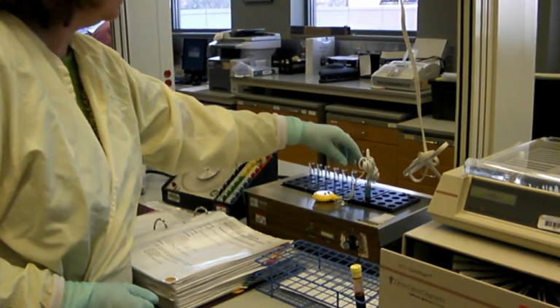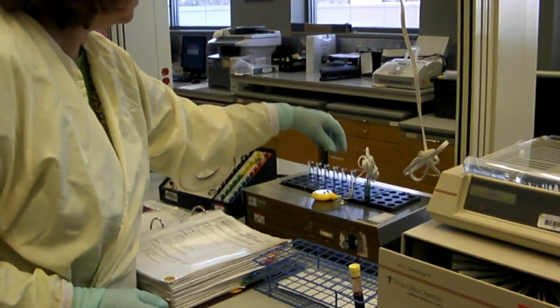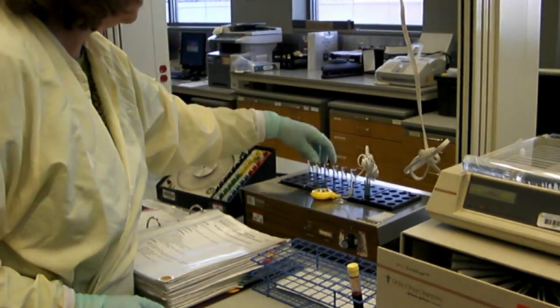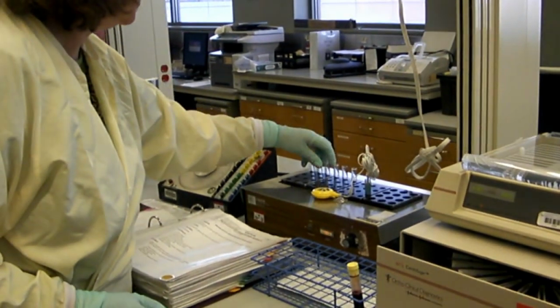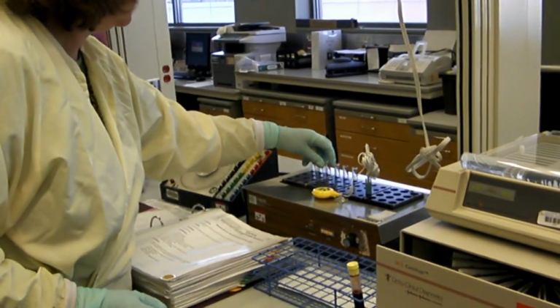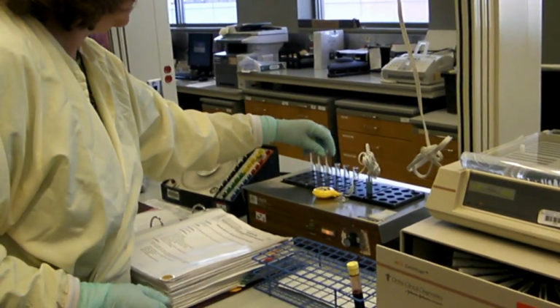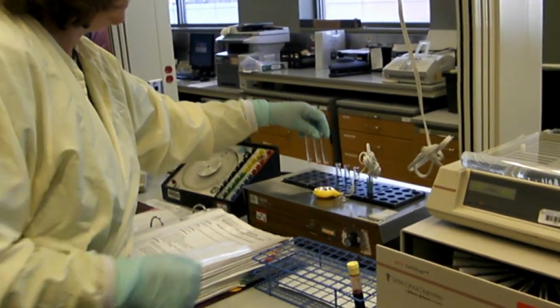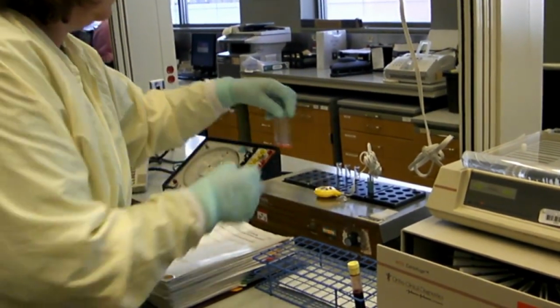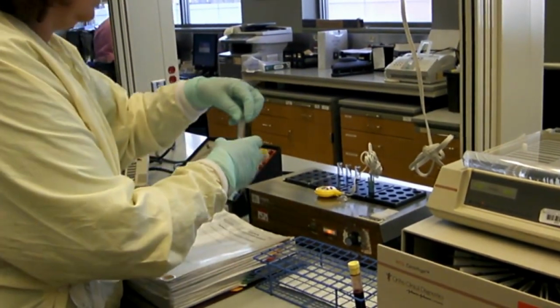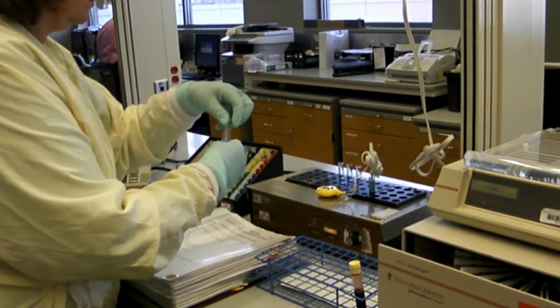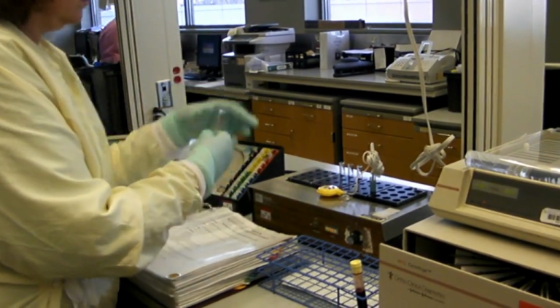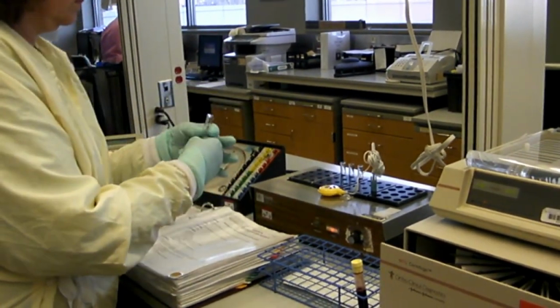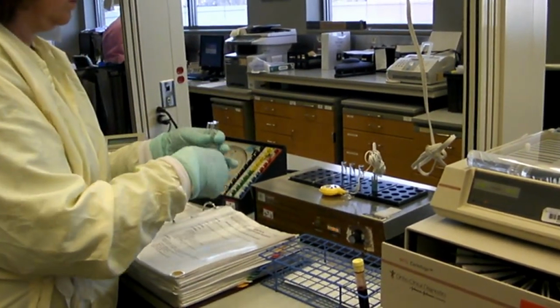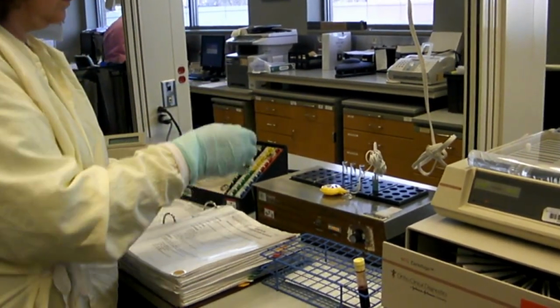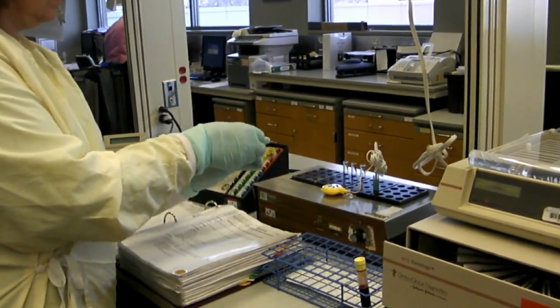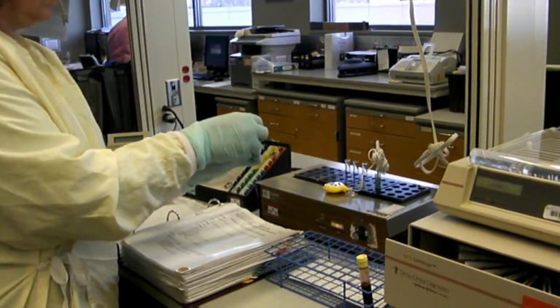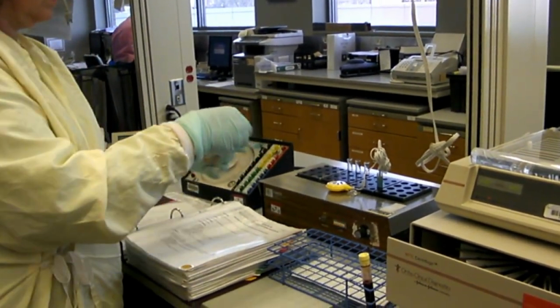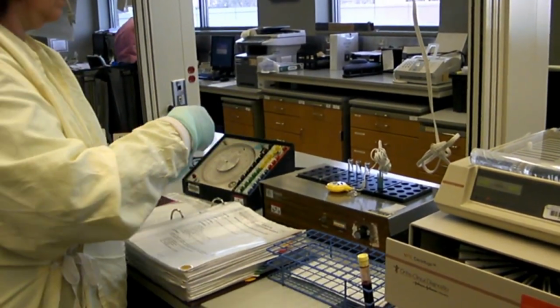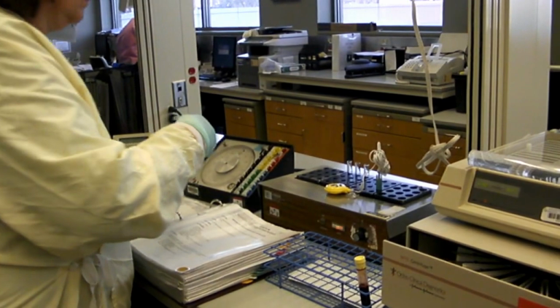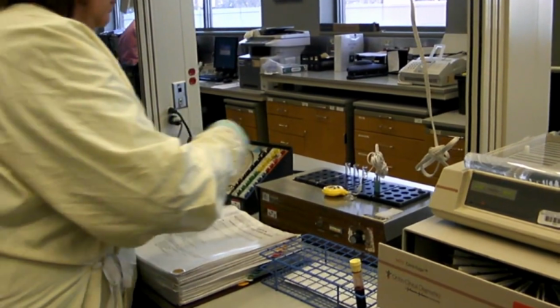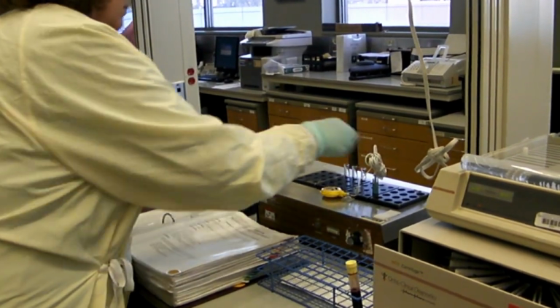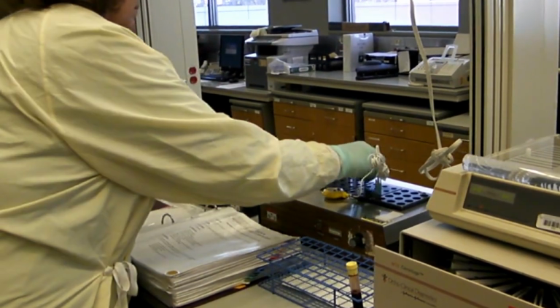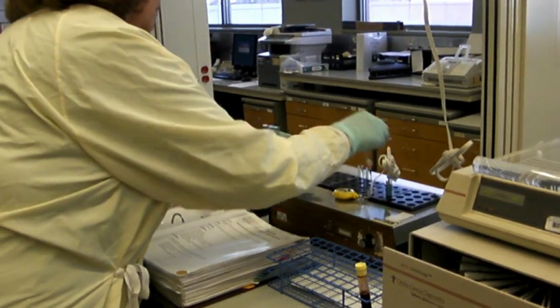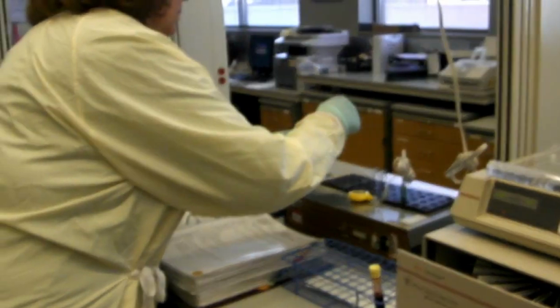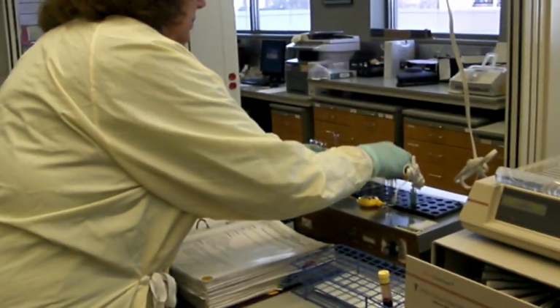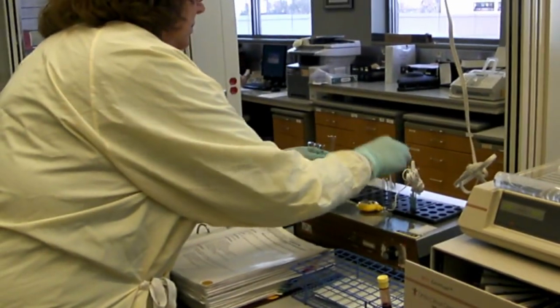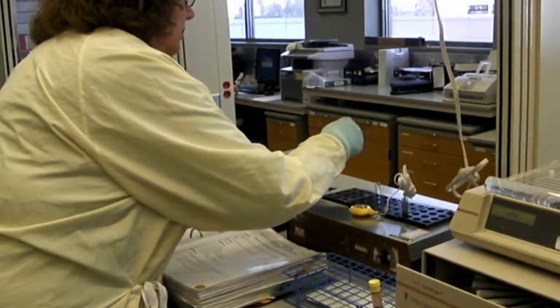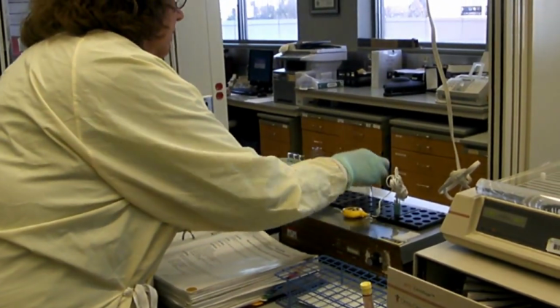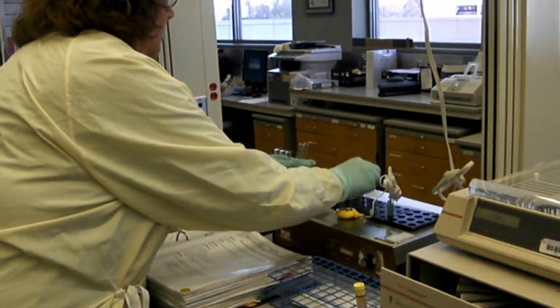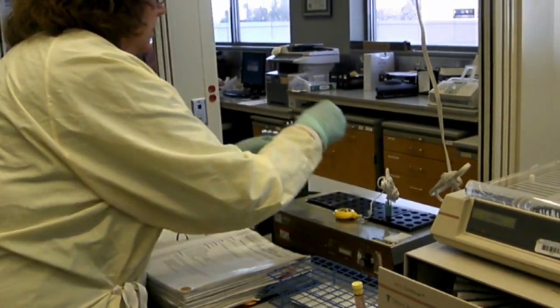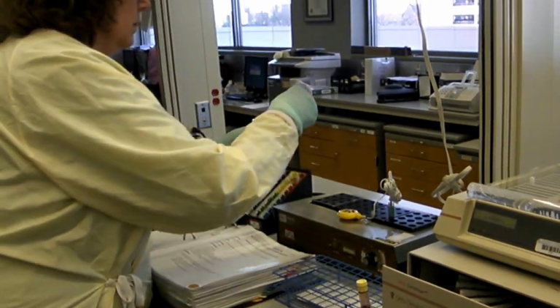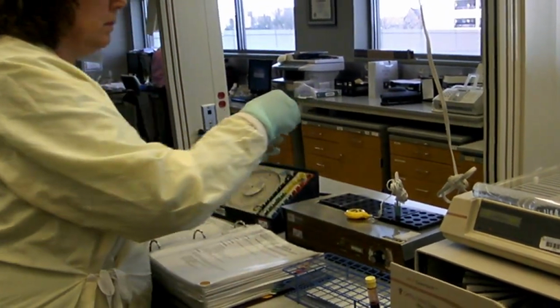After the 15 minutes at 37 degrees, the test must now be washed to remove all the patient's serum and the enhancement reagent.